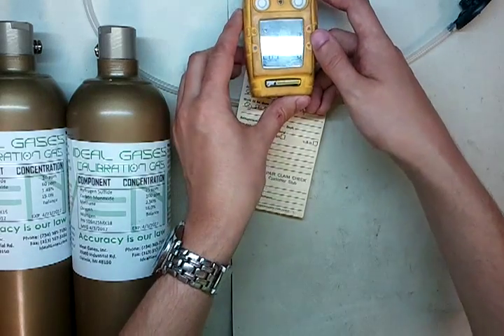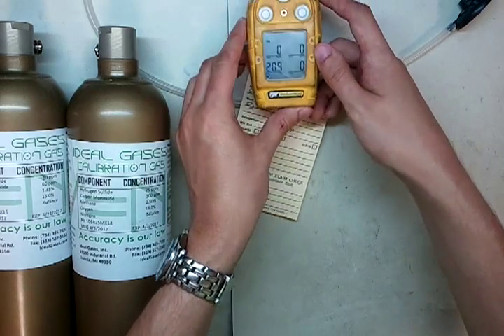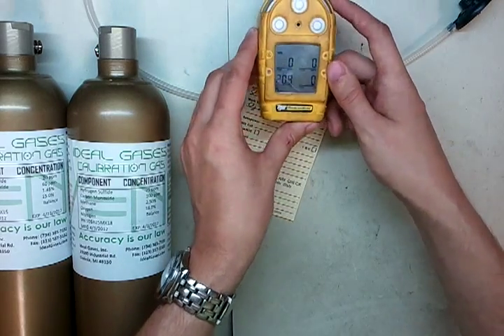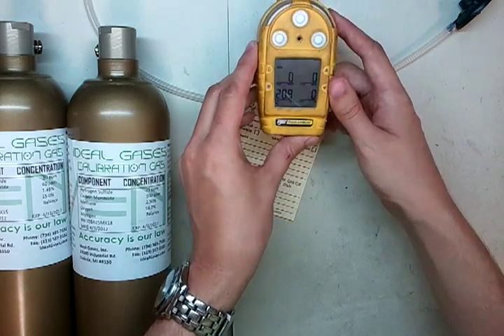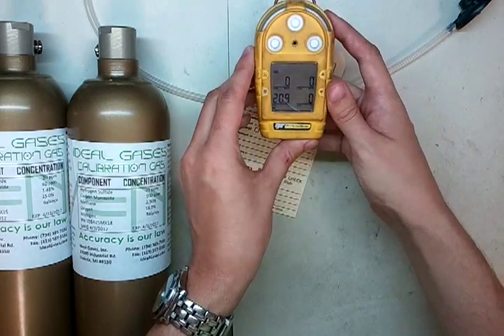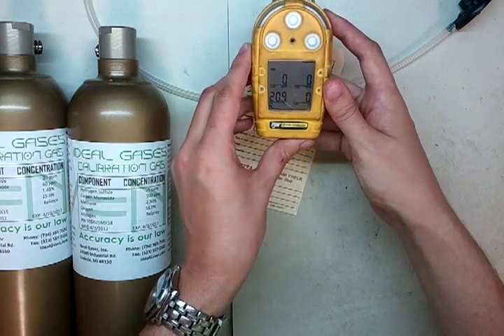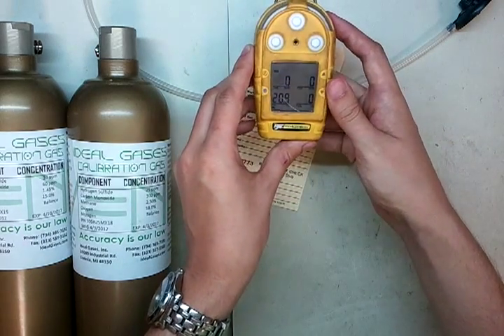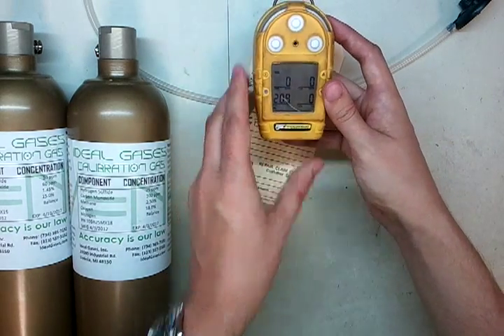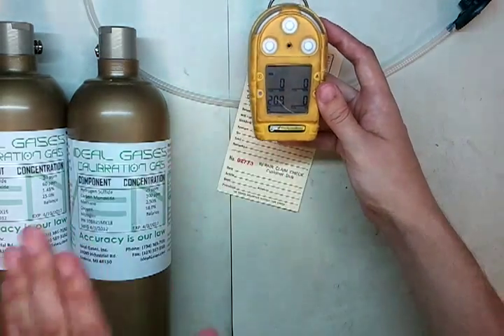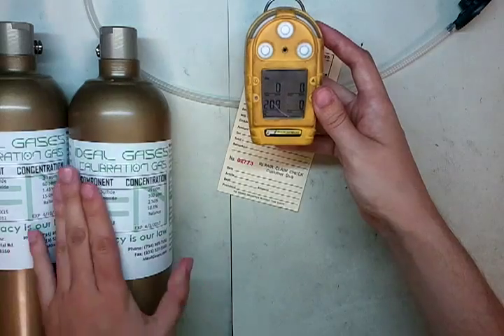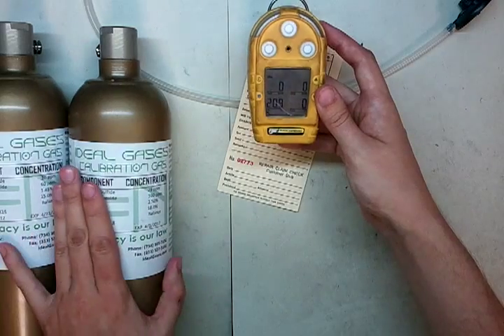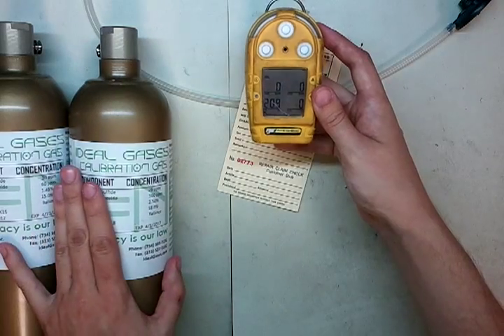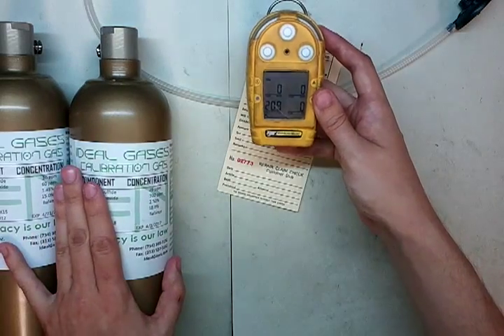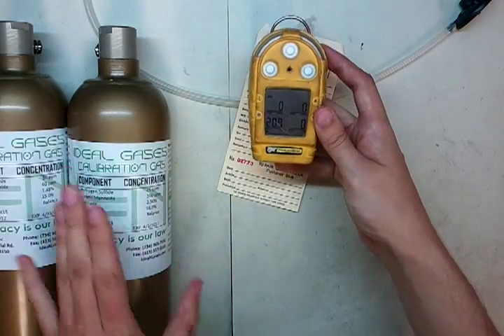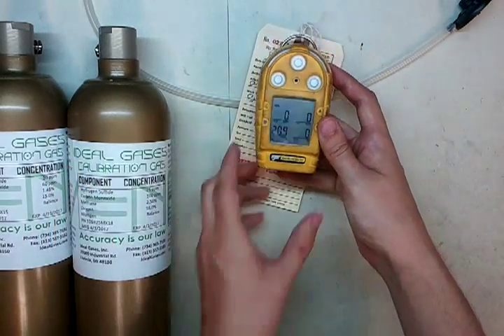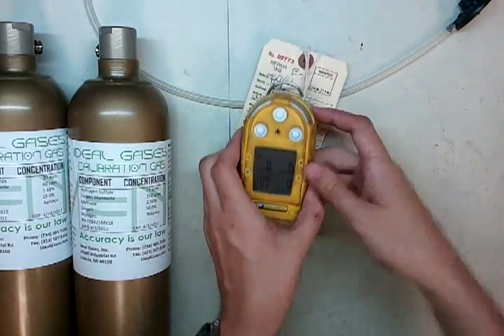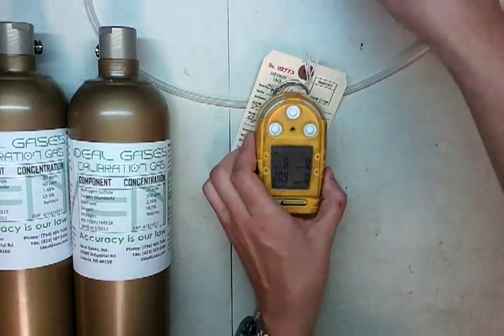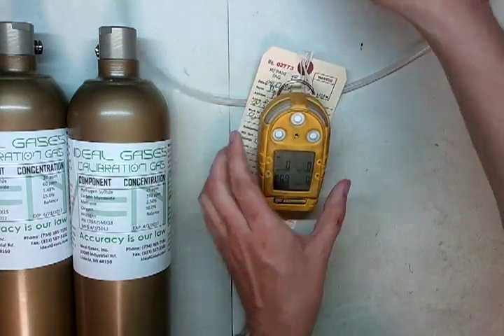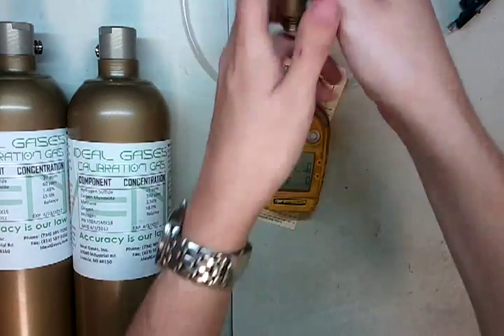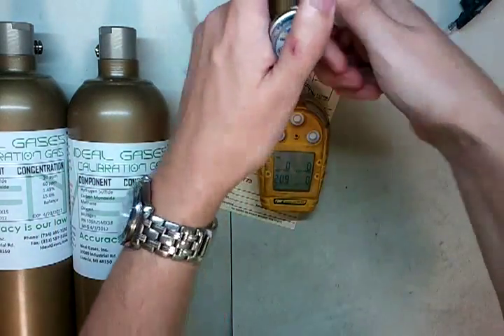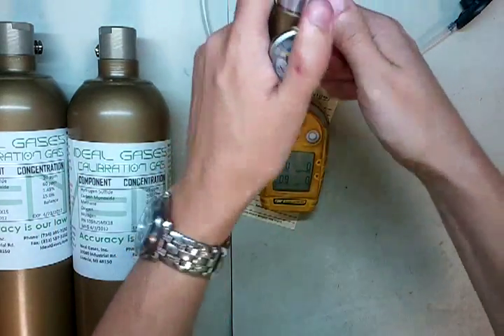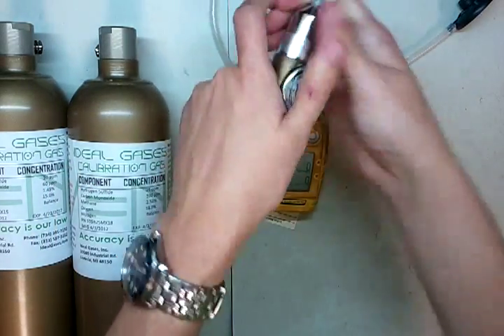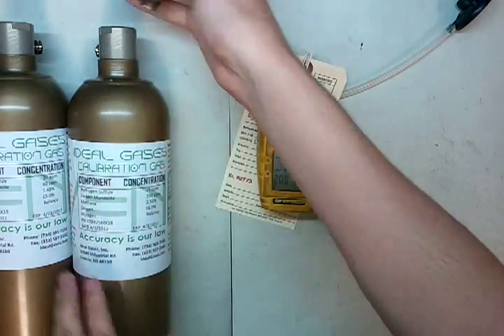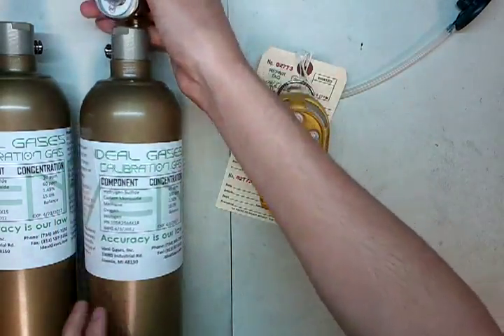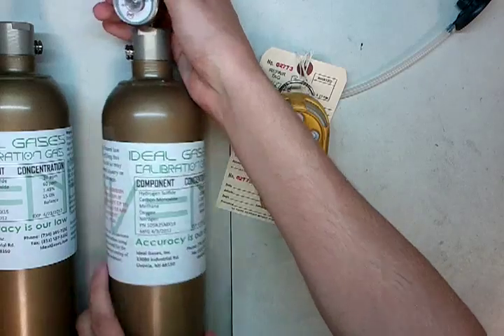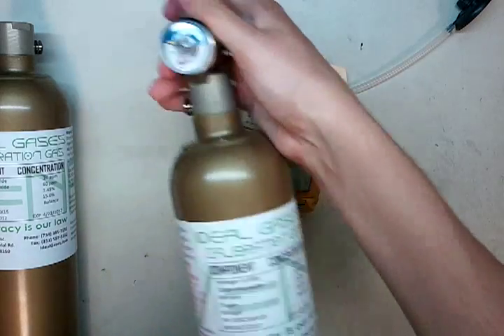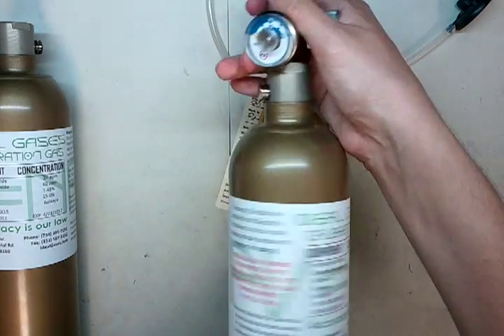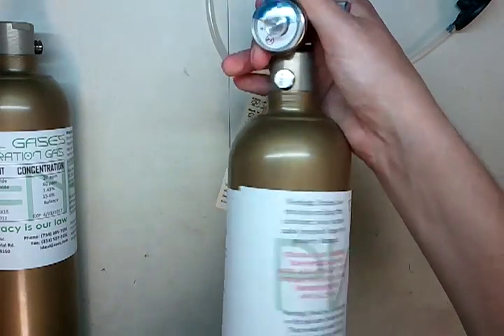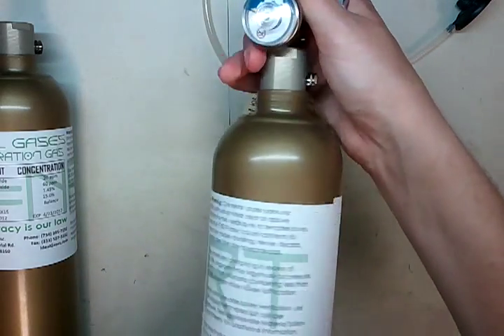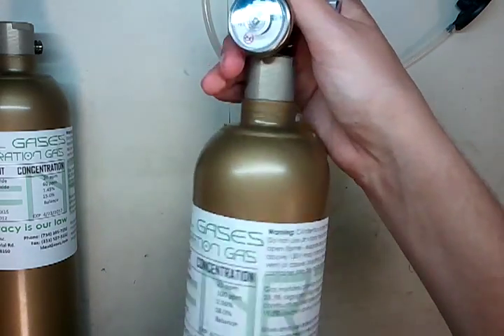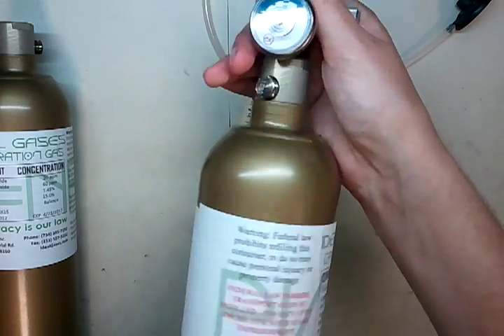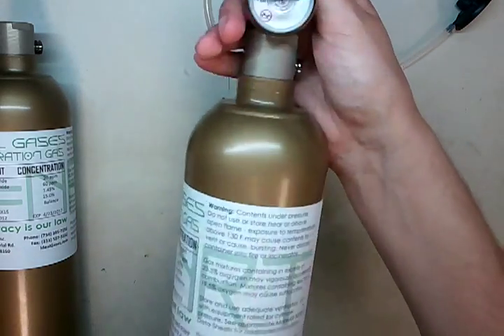What's happened with this monitor is that it's gotten to the point where we're going to try and calibrate it, and I'm going to show you it's going to fail. Now, this is a totally new LEL sensor — we just installed this yesterday, actually.